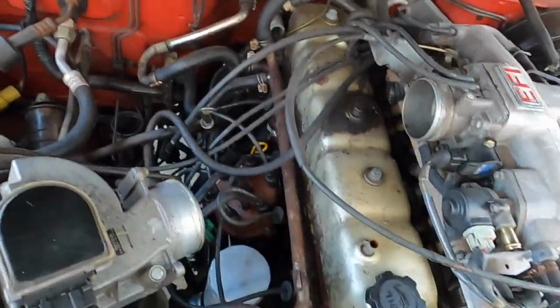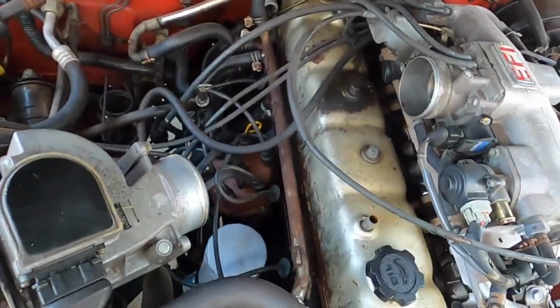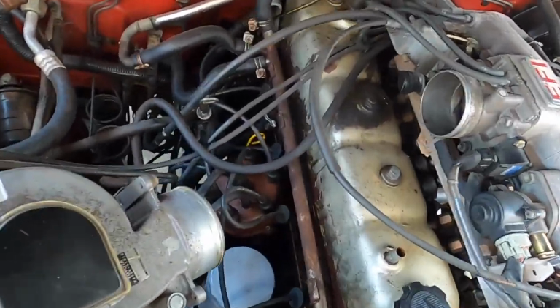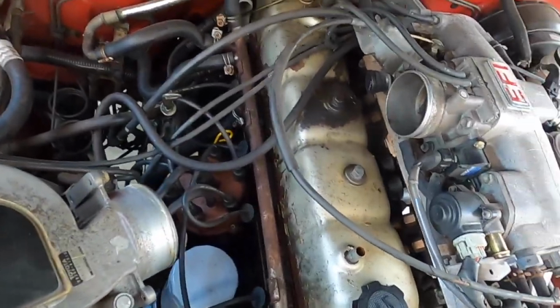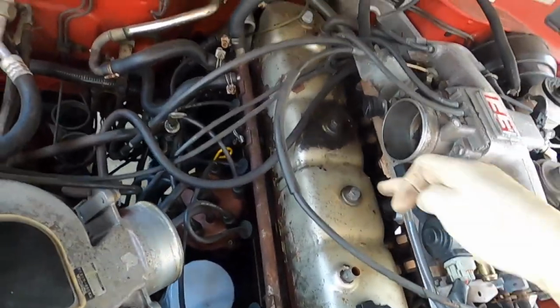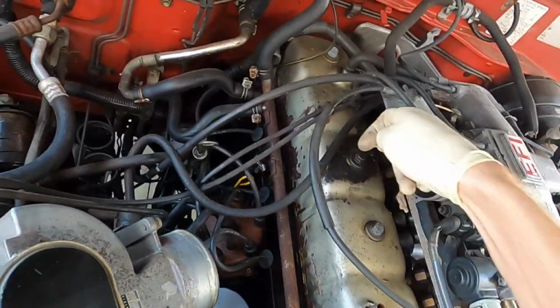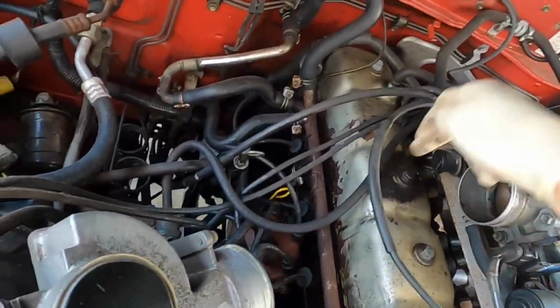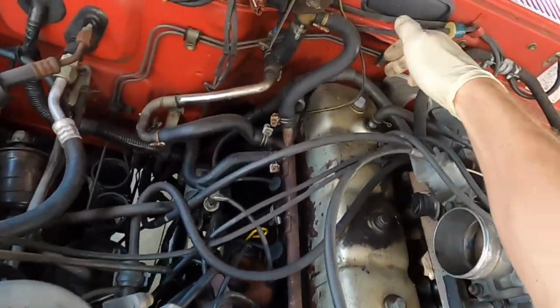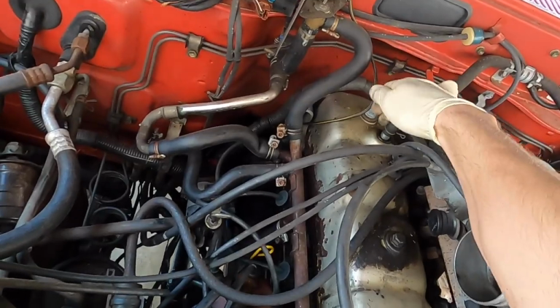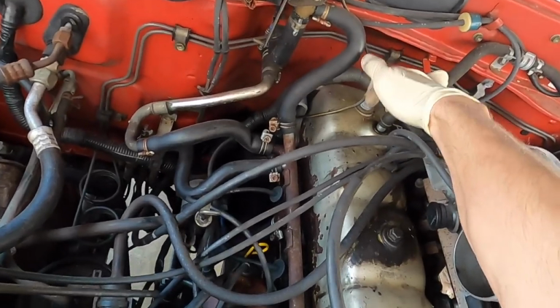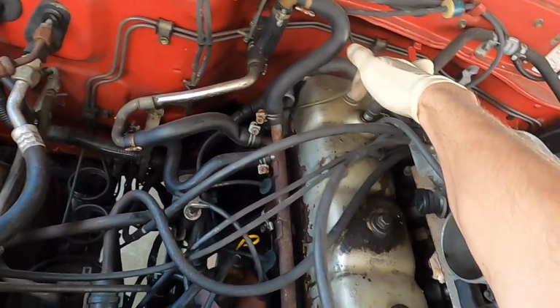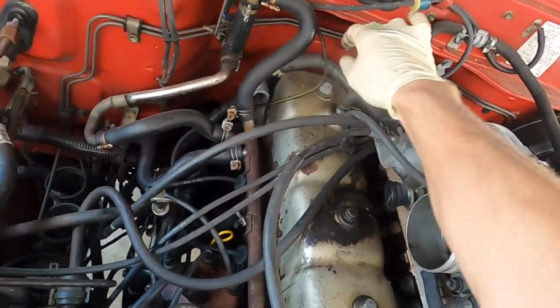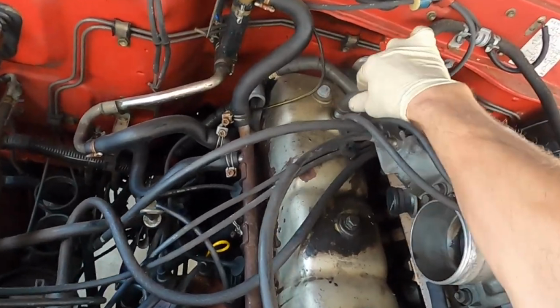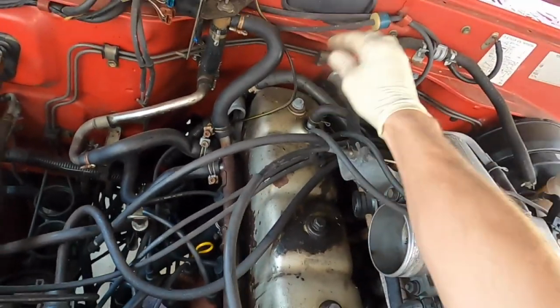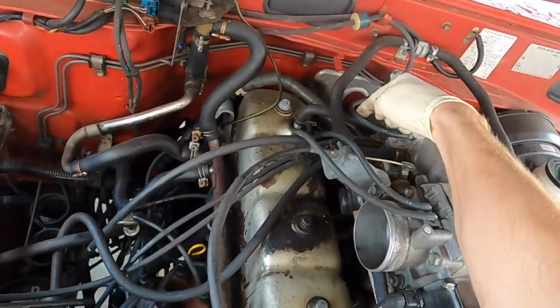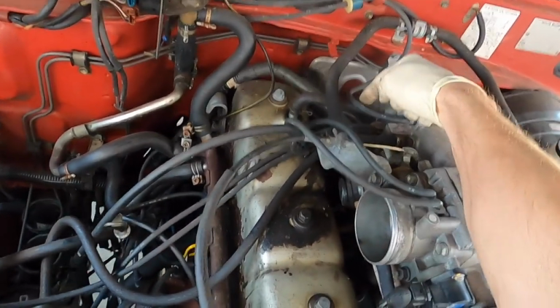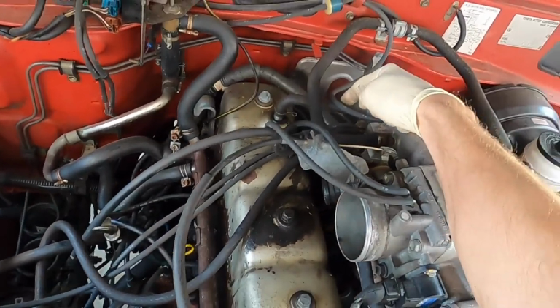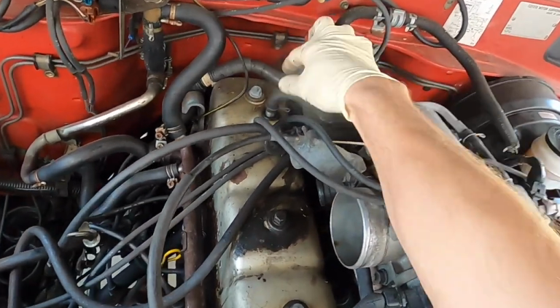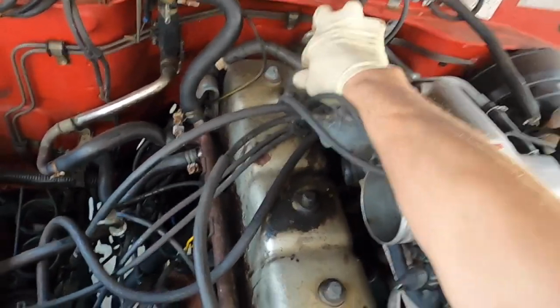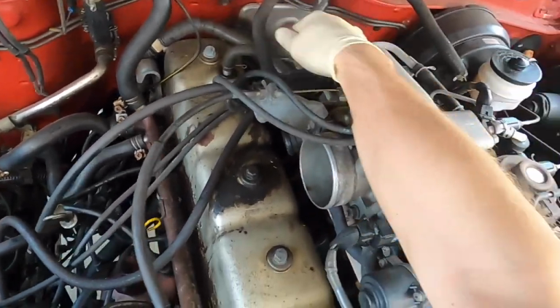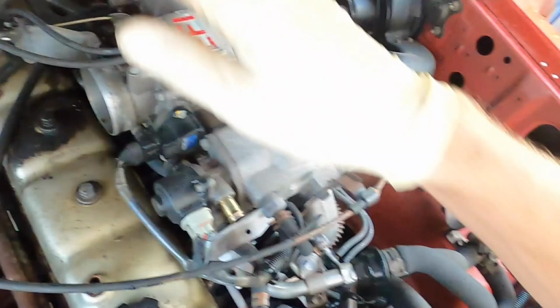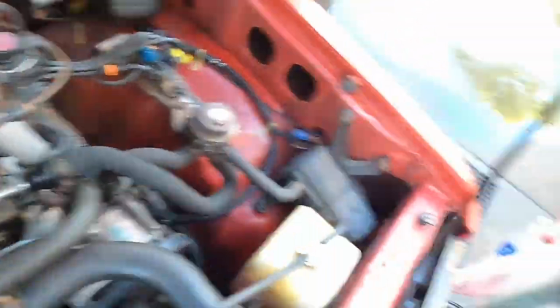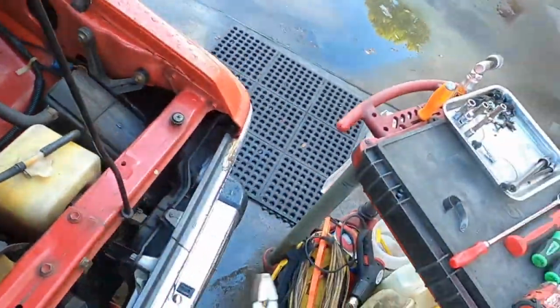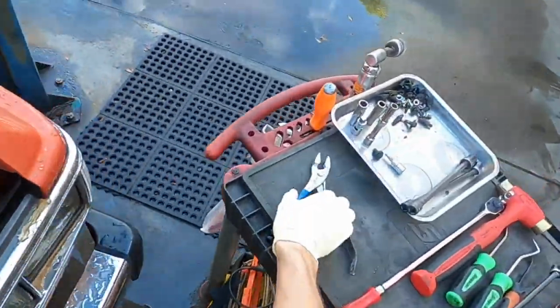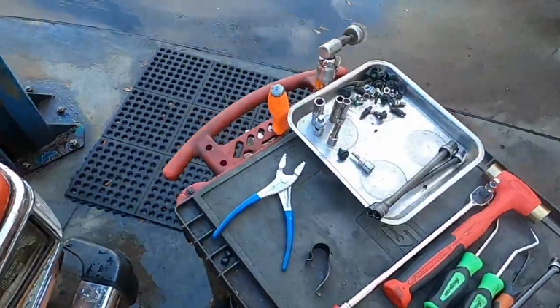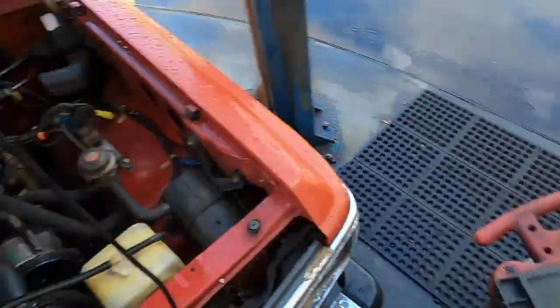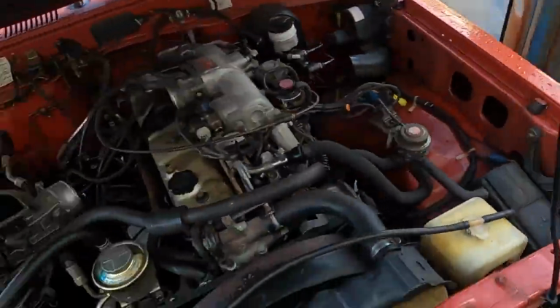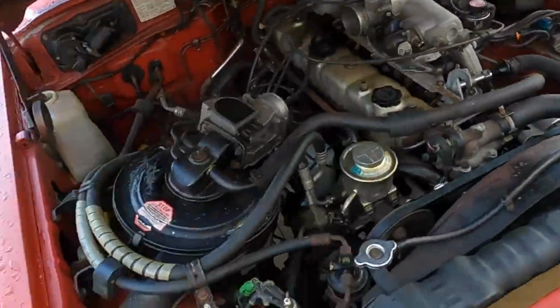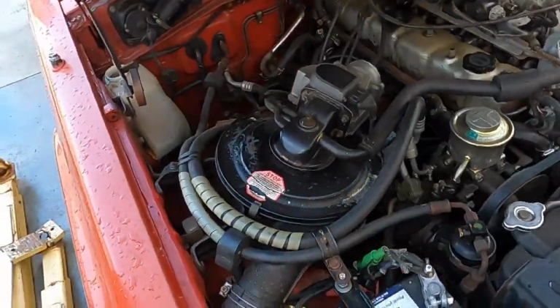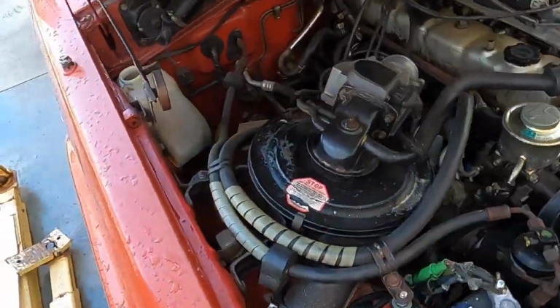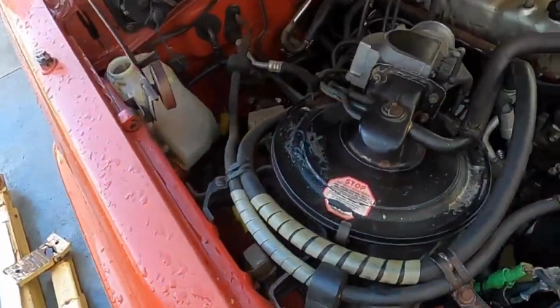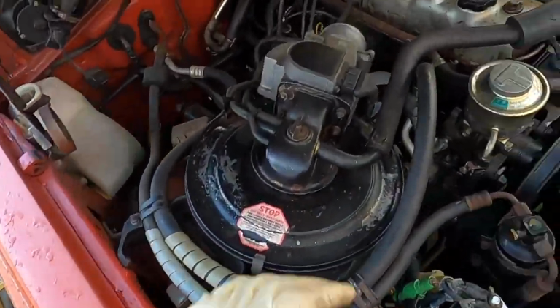So what it looks like, we've got one, two, three, four 14s. We've got this hose on the back. We've got to get them done. So let's come around.